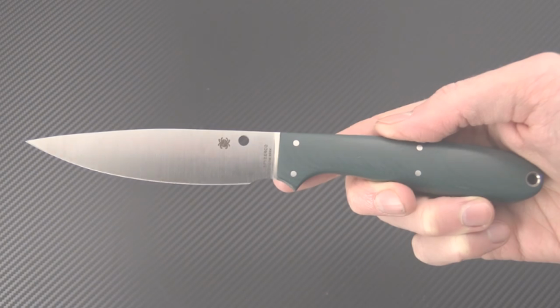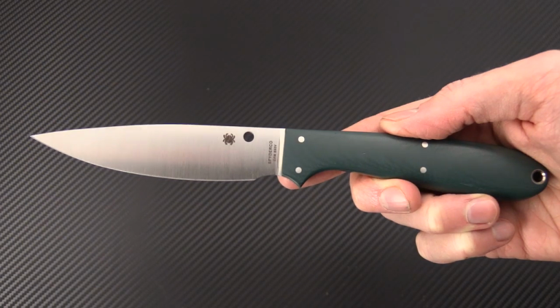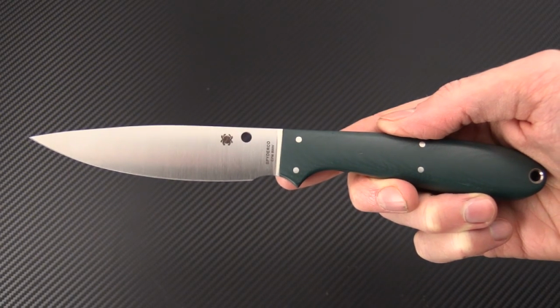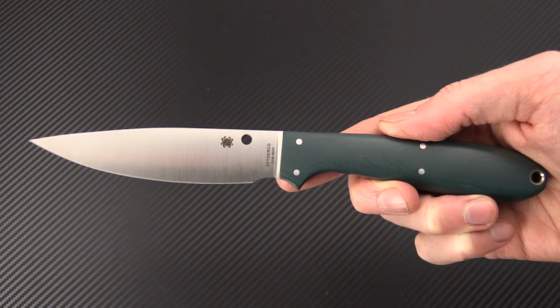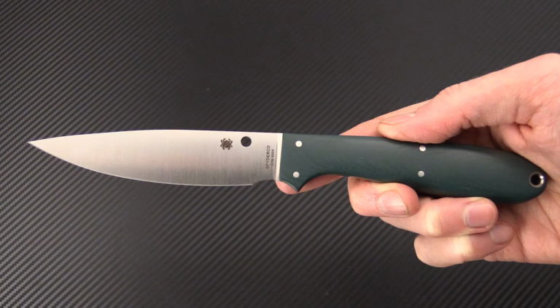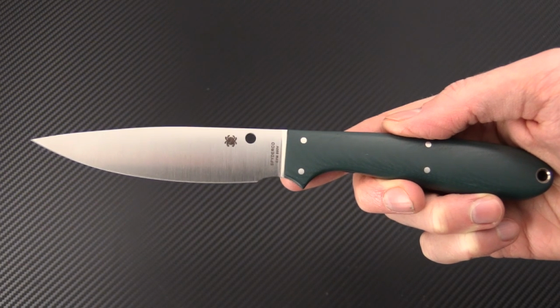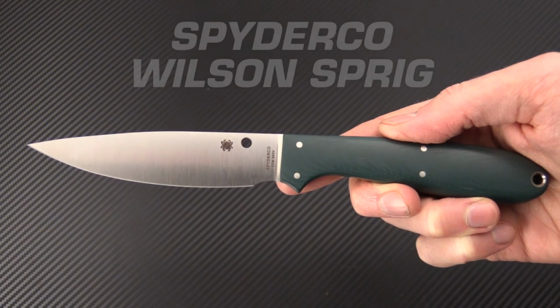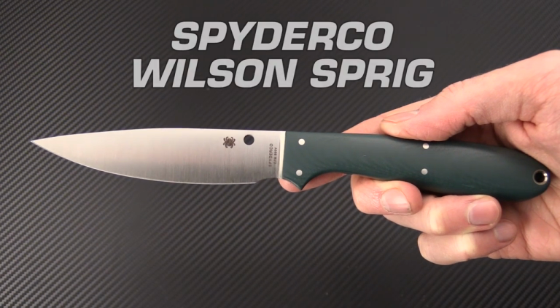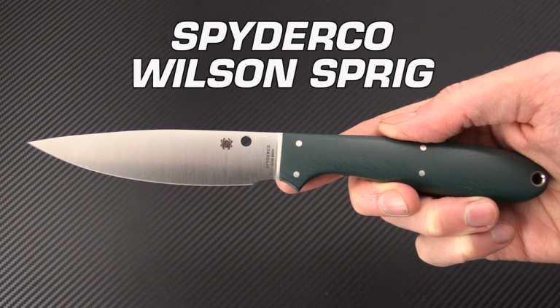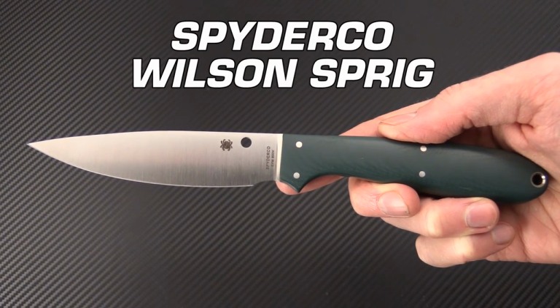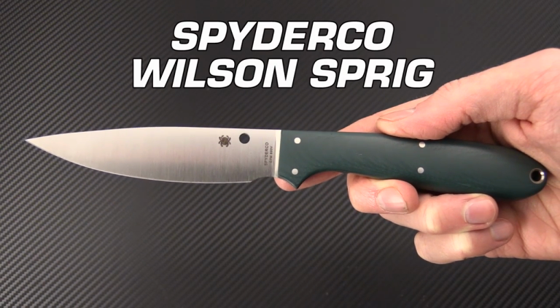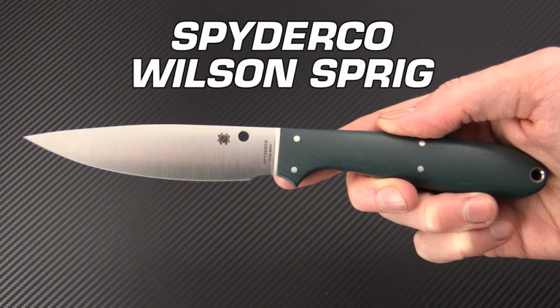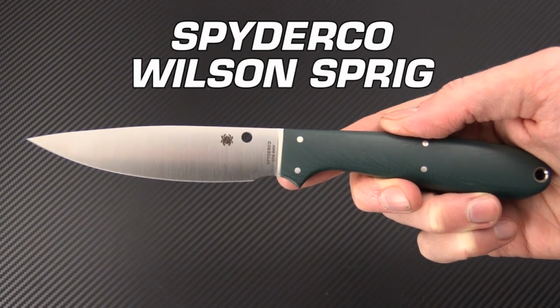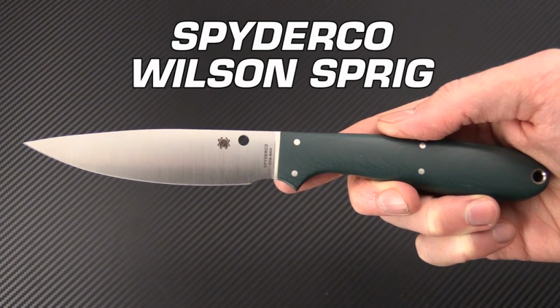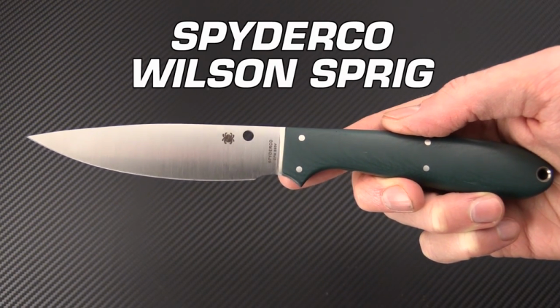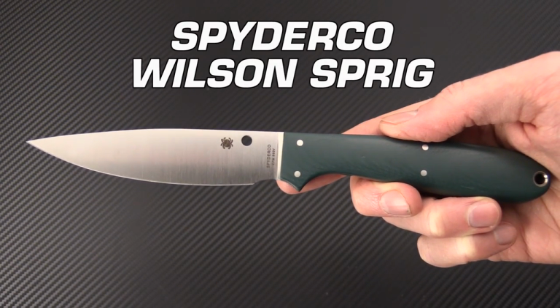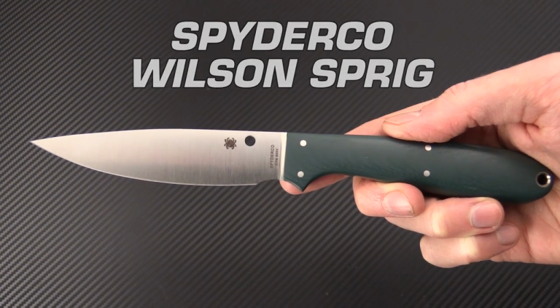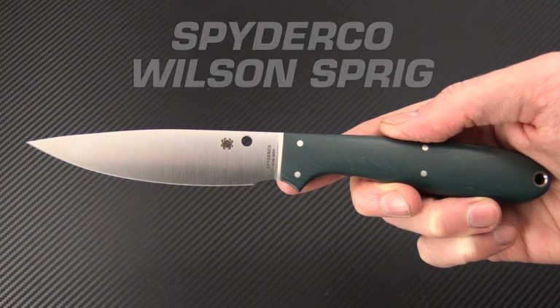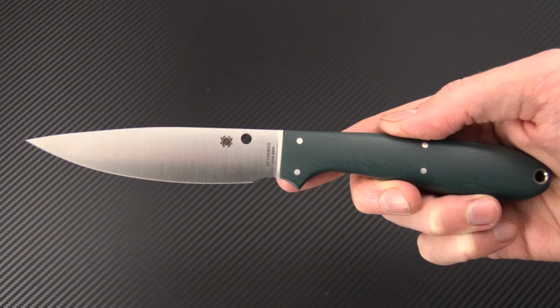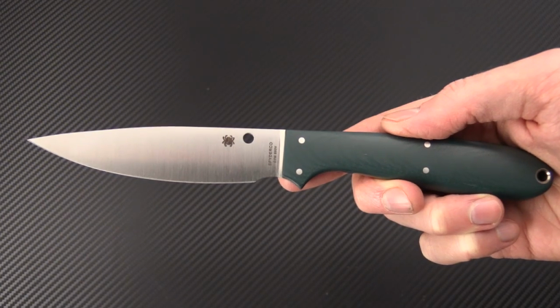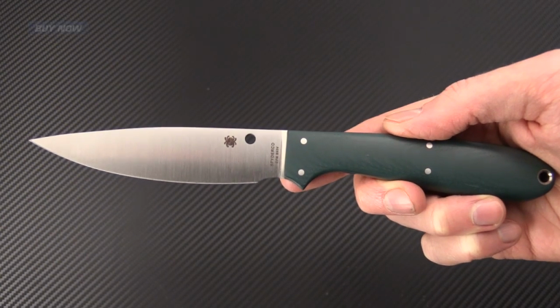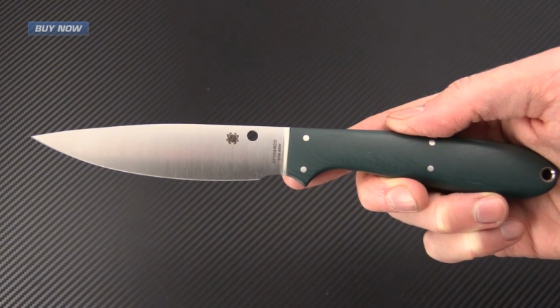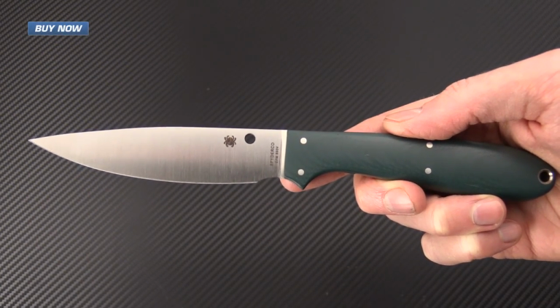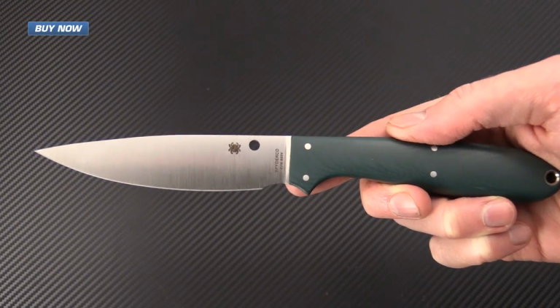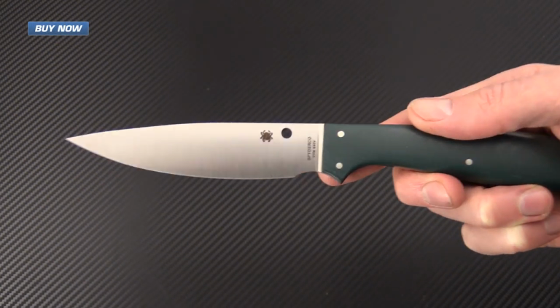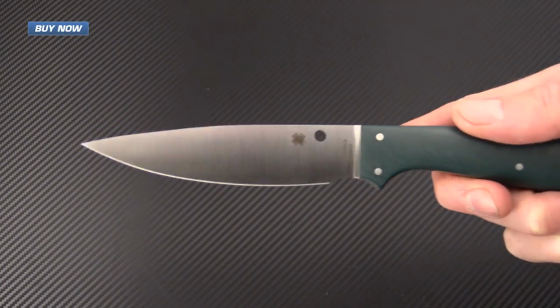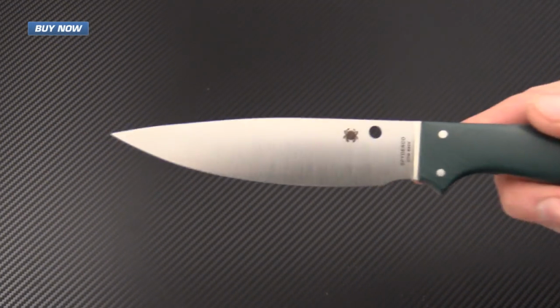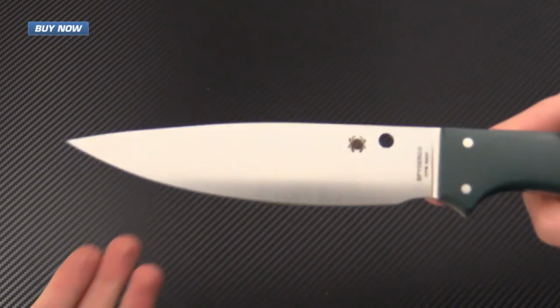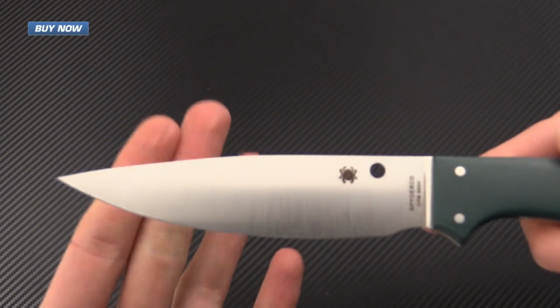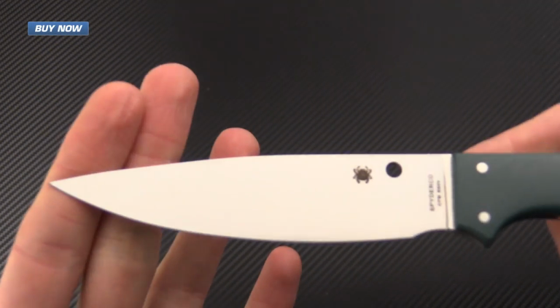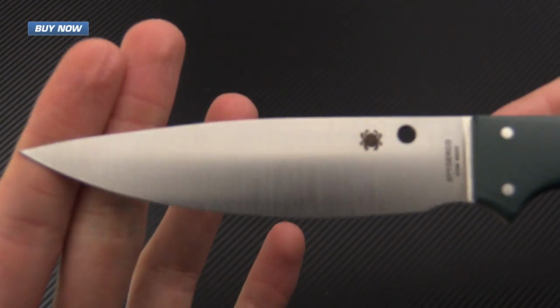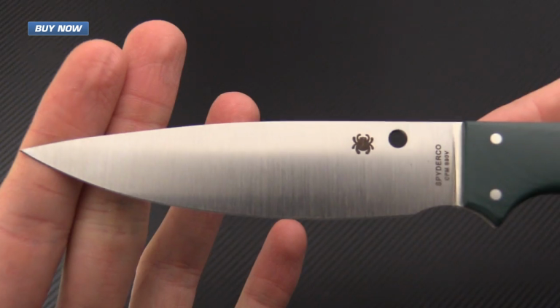Tyler here with GPKnives, and today we have the Spyderco Sprig. This is a collaboration with custom knife maker Phil Wilson and is based on his bird and trout knife.